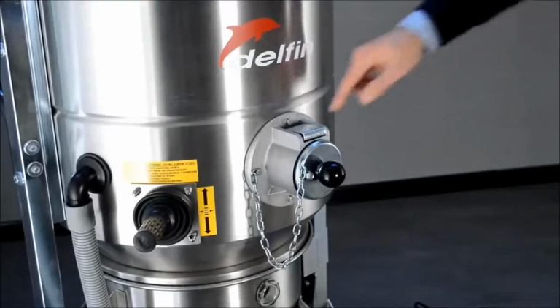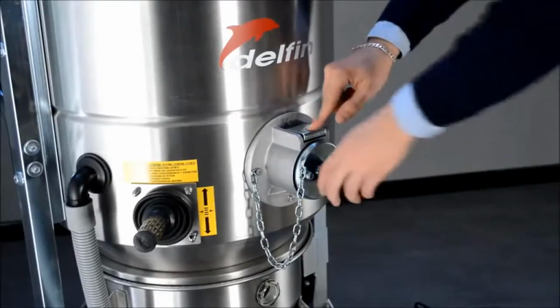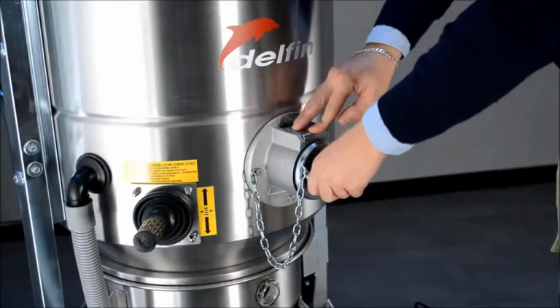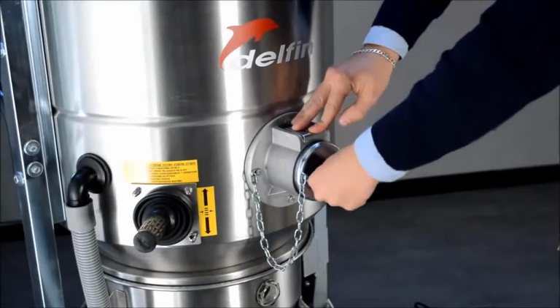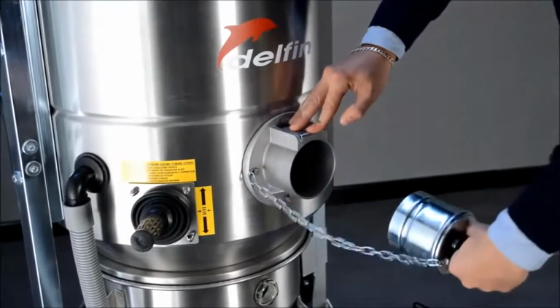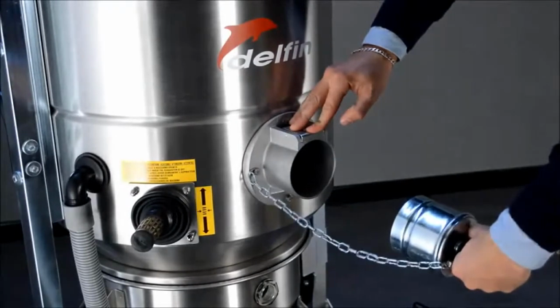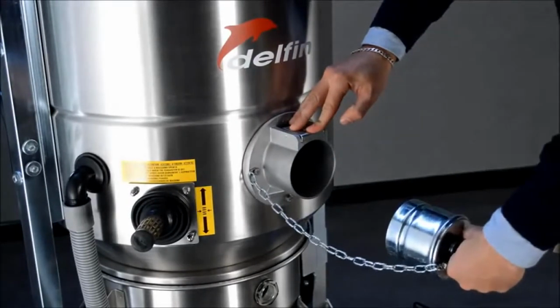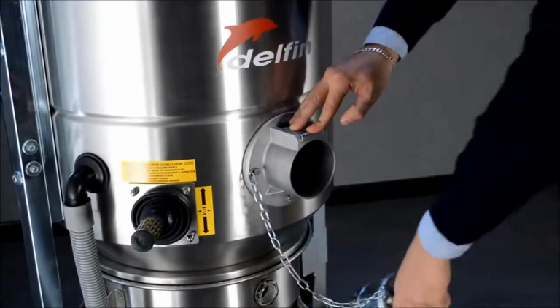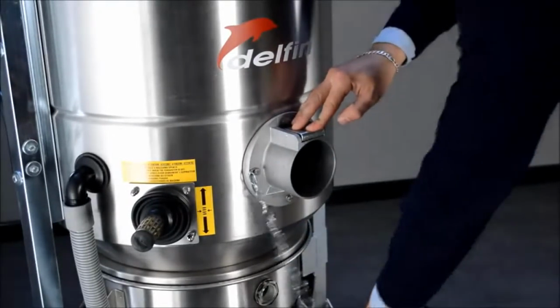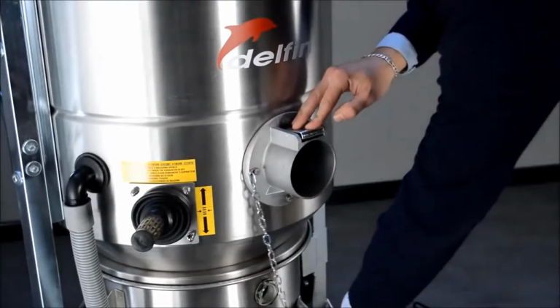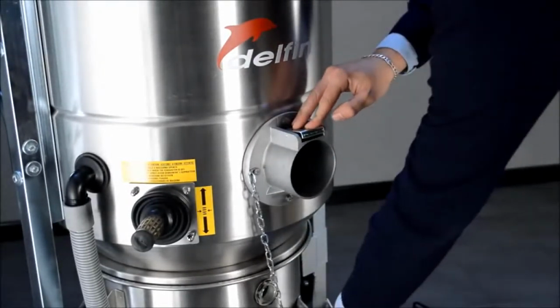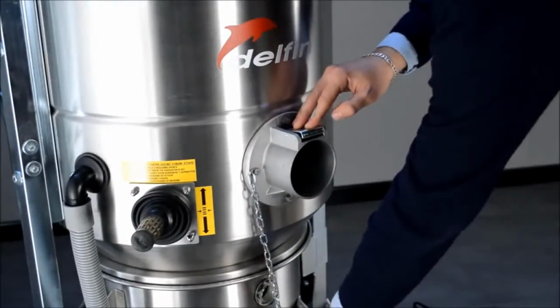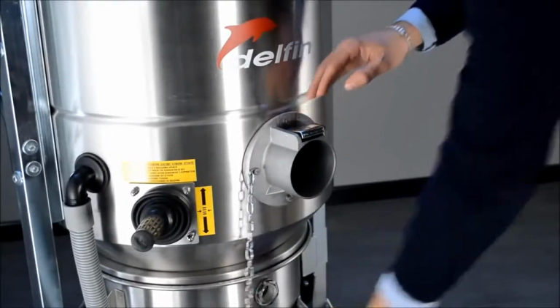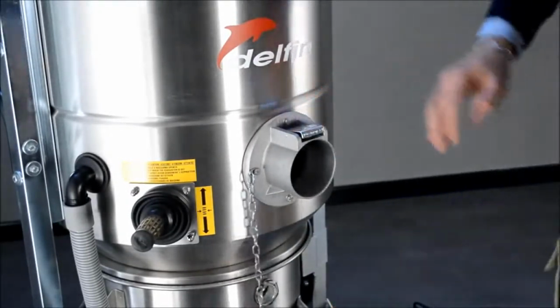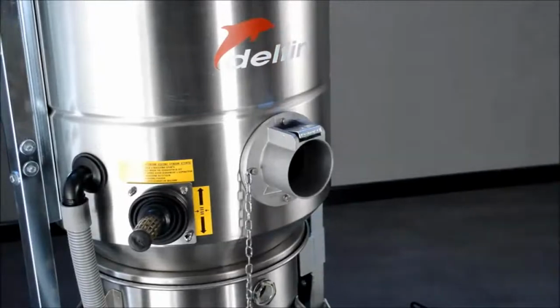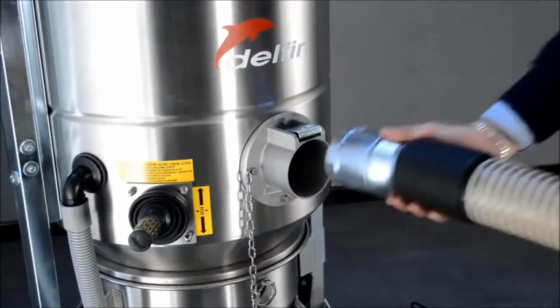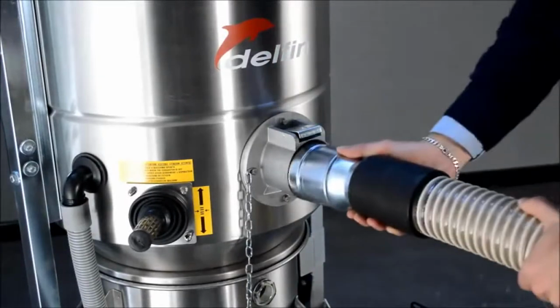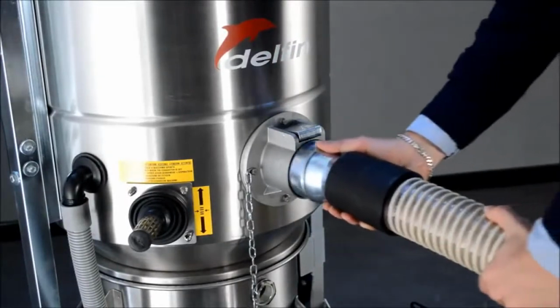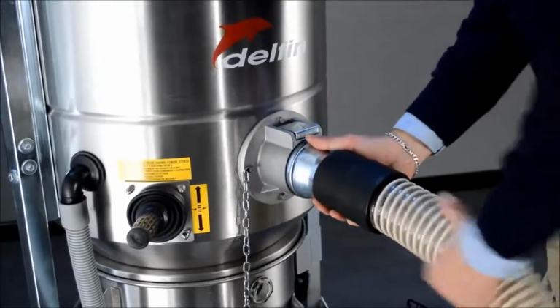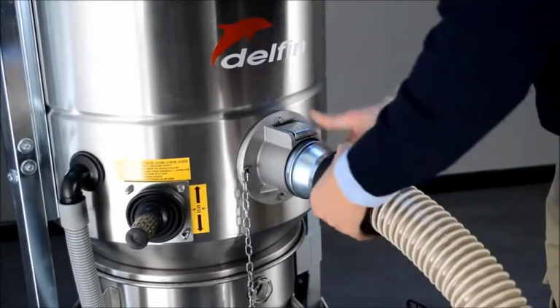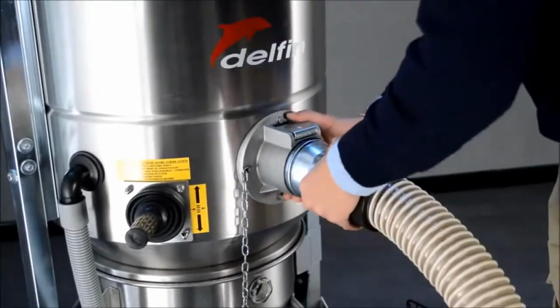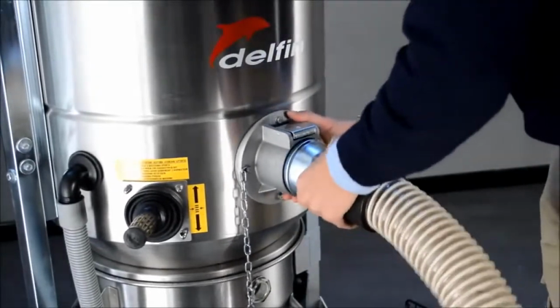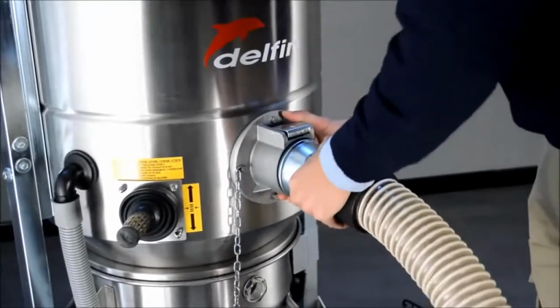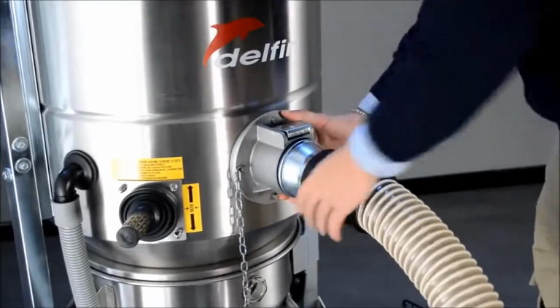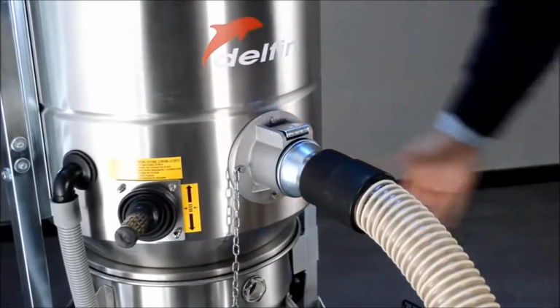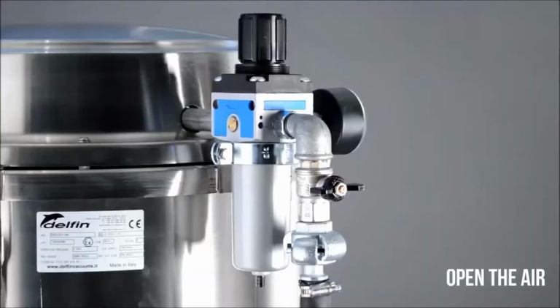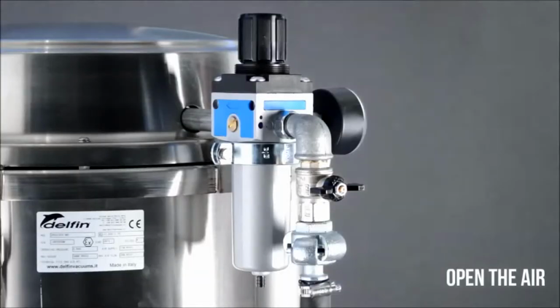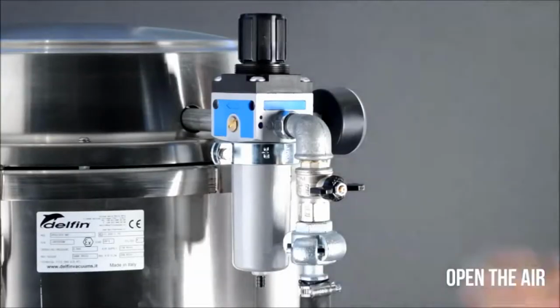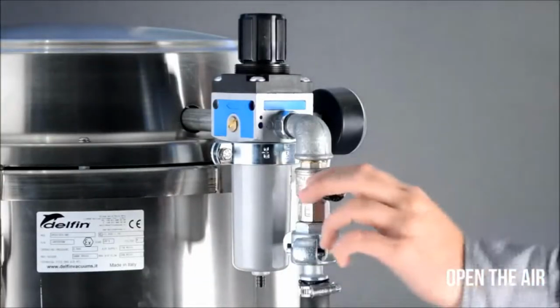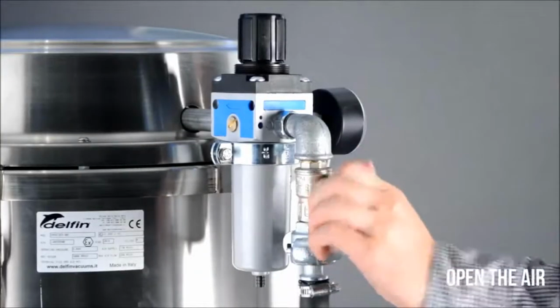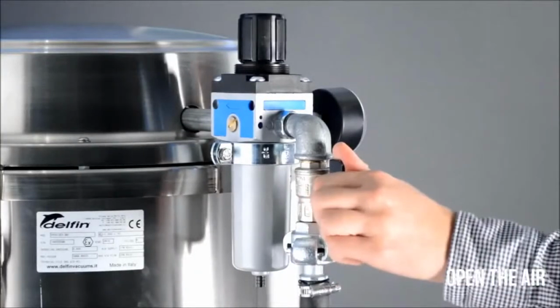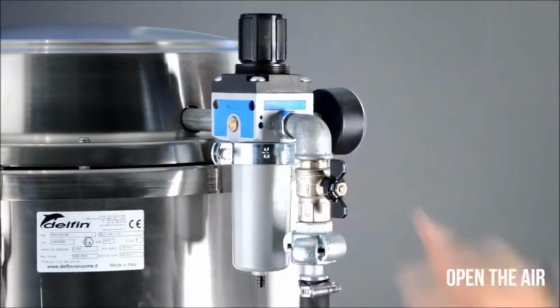To start cleaning, simply remove the safety cap and insert the hose. Open the air valve to start the vacuum.